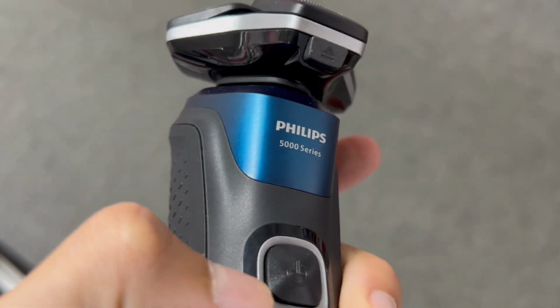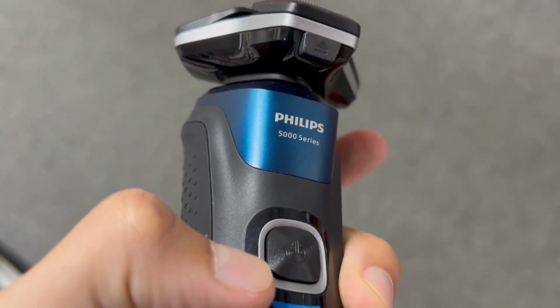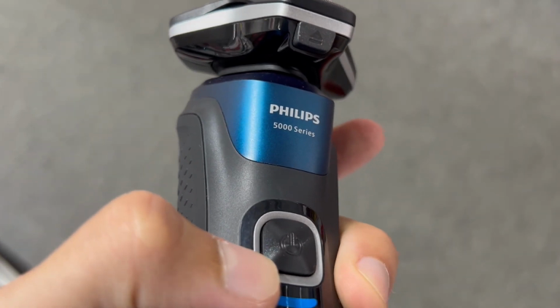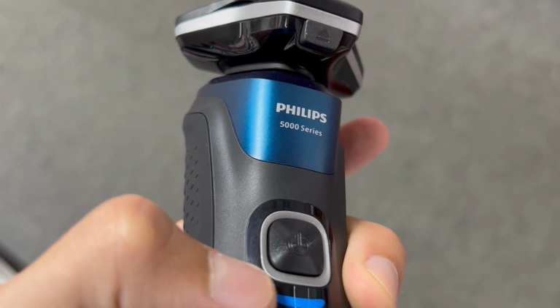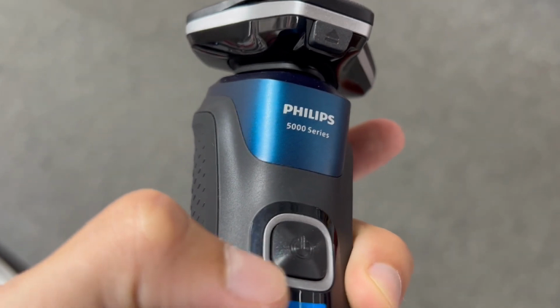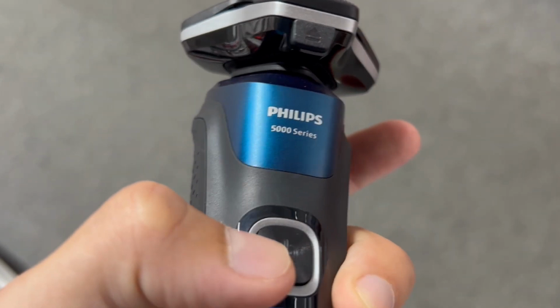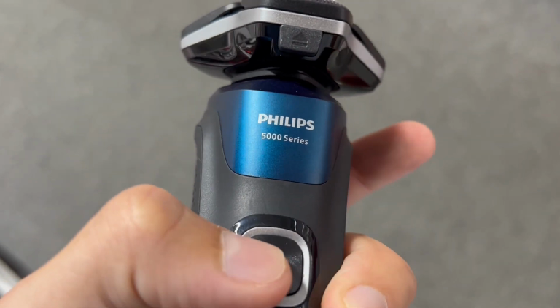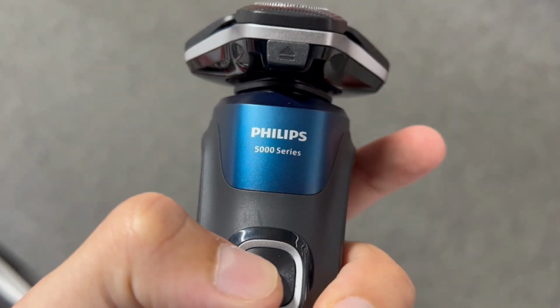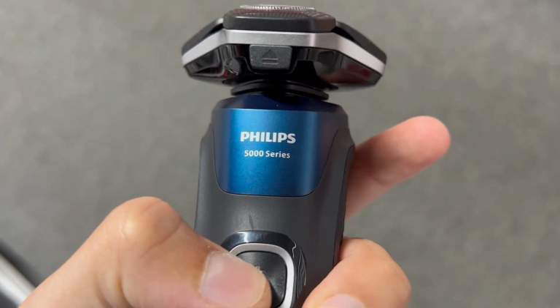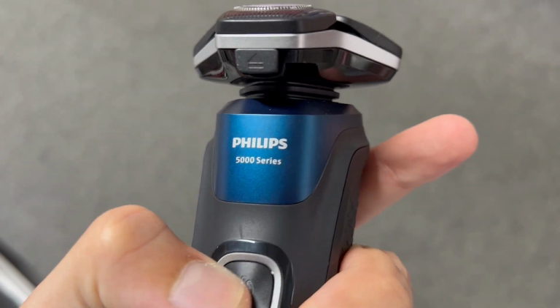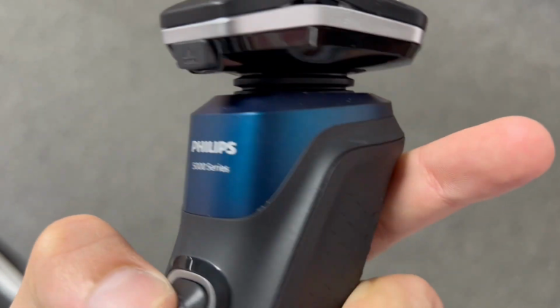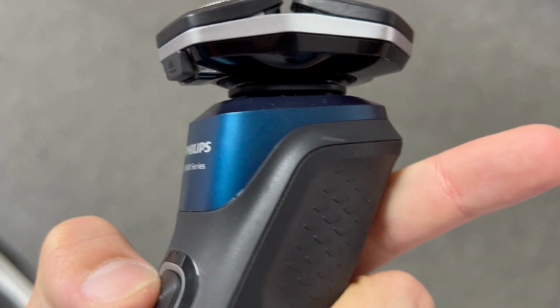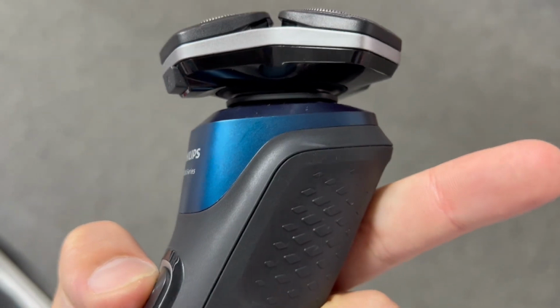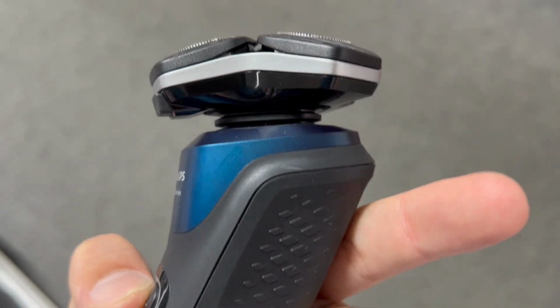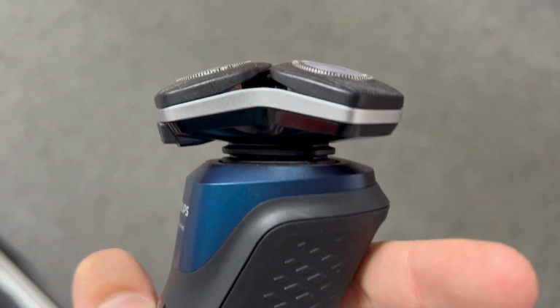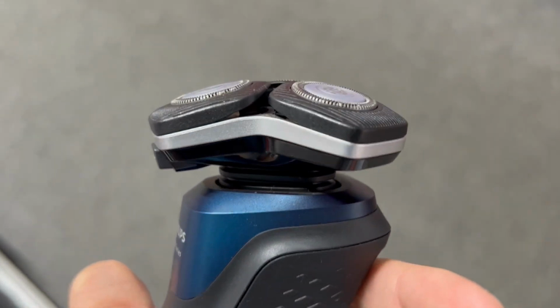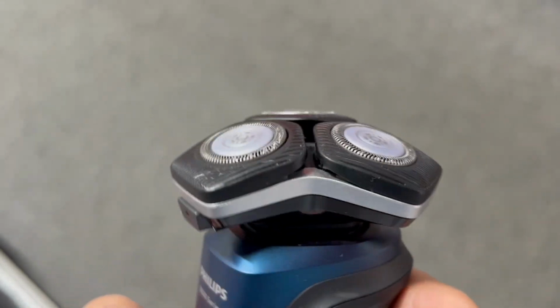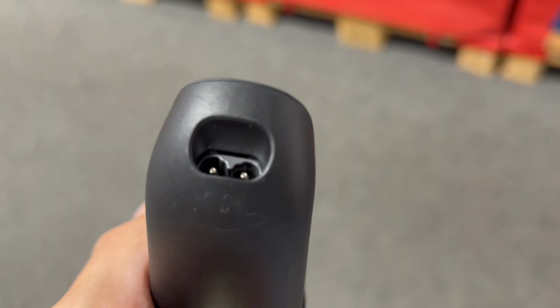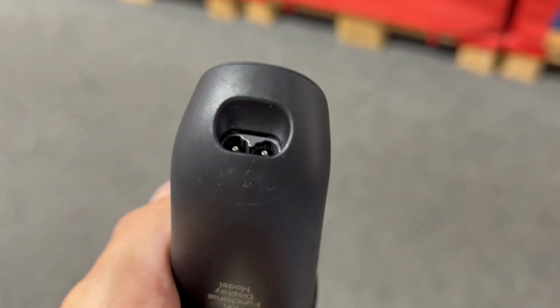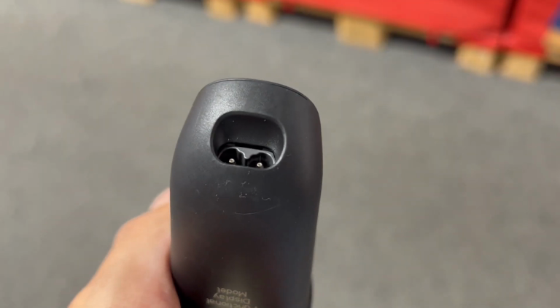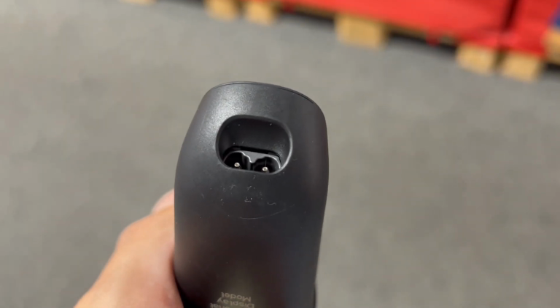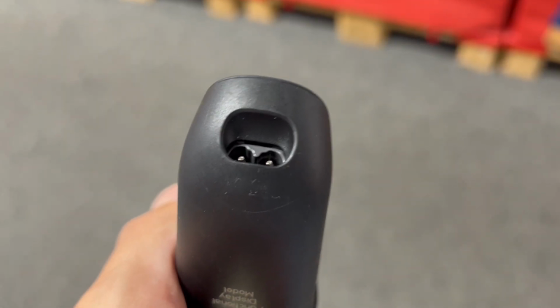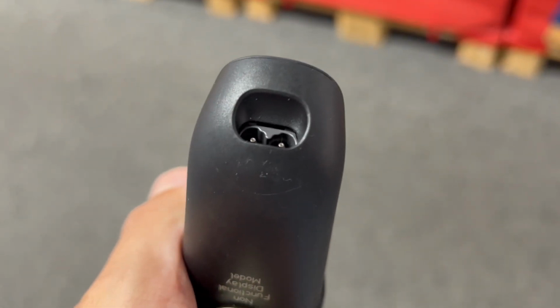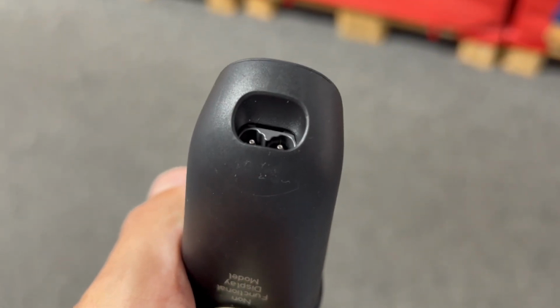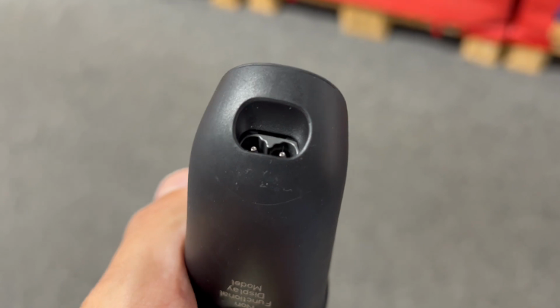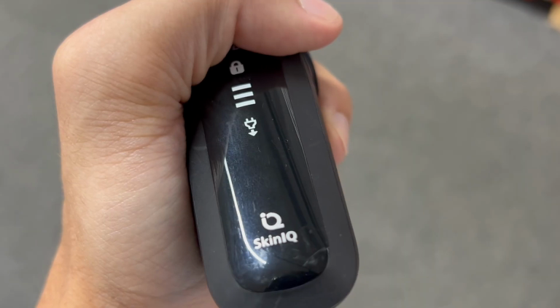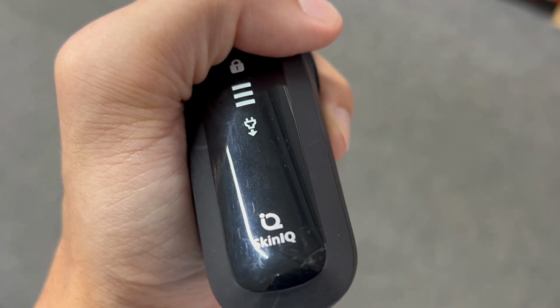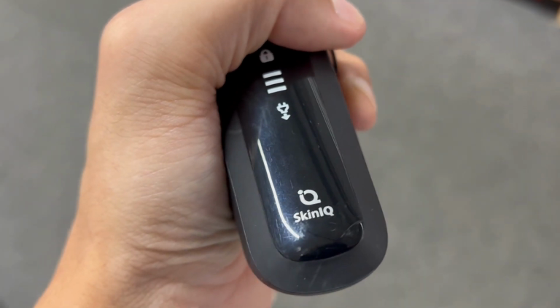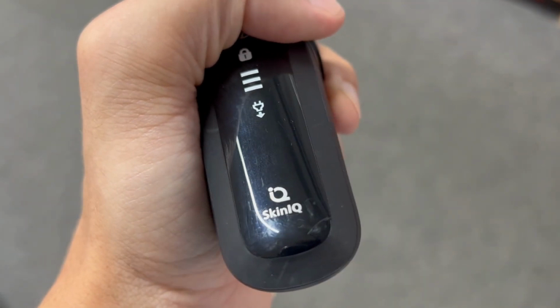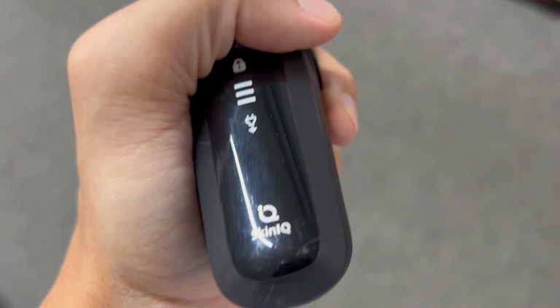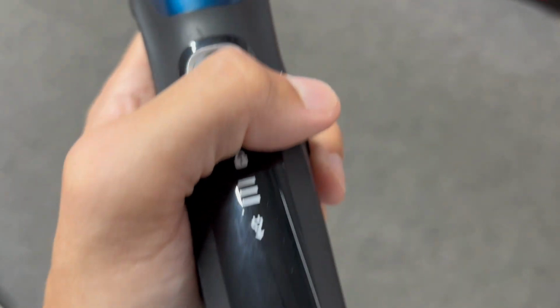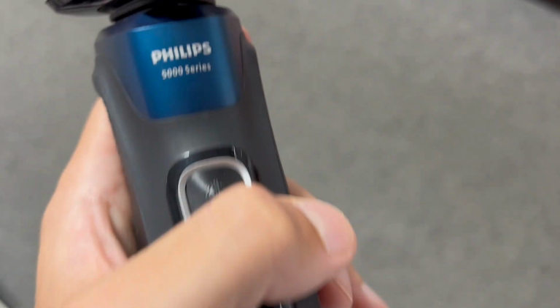Fully flexible heads turn 360 degrees, embracing your facial contours for an effortless and comfortable shave. The annoying back and forth with your shaver — it's a thing of the past.